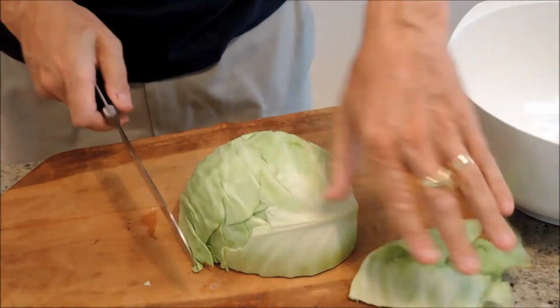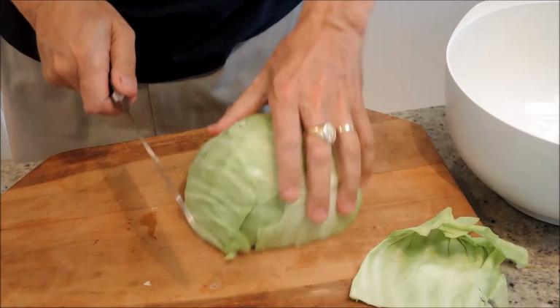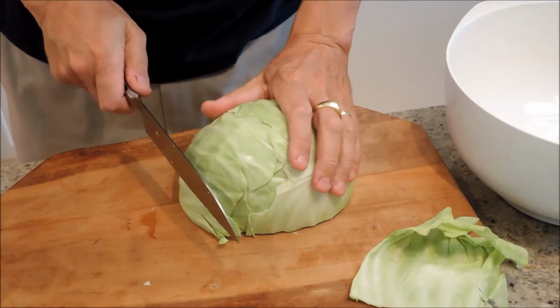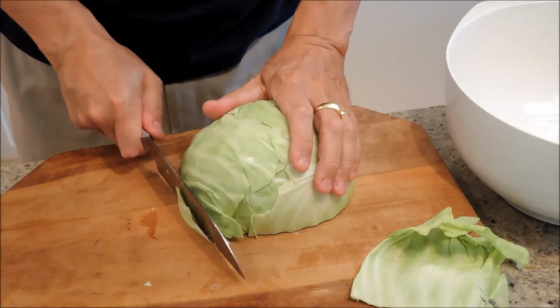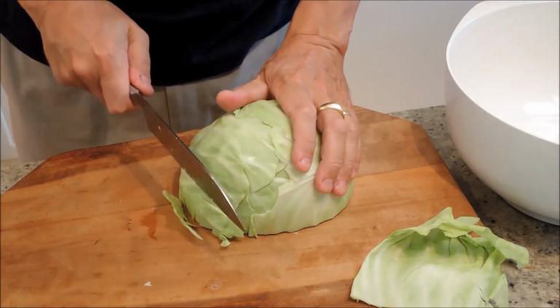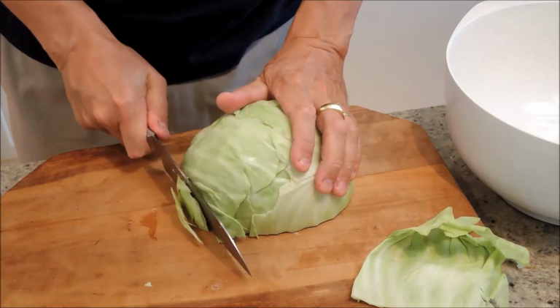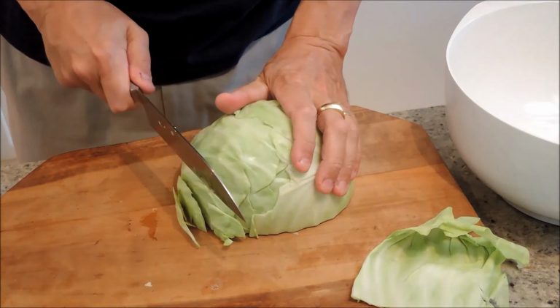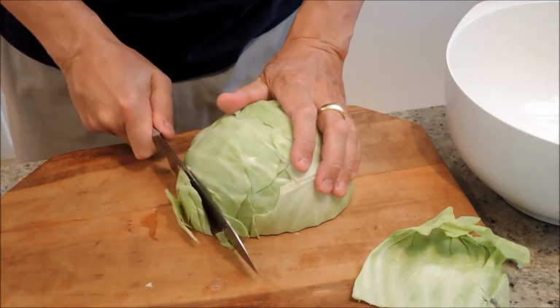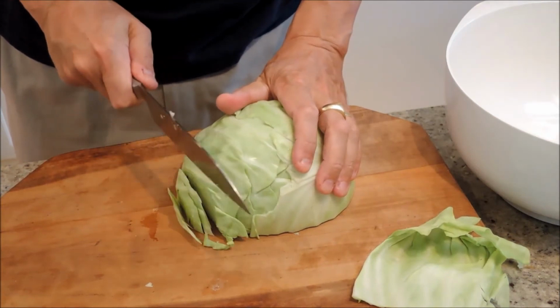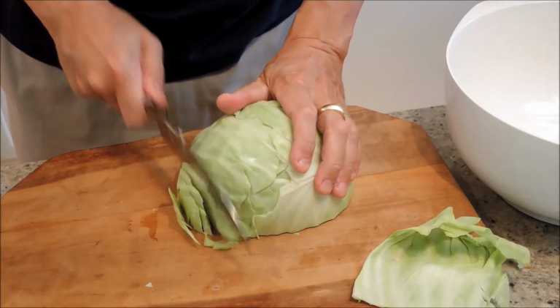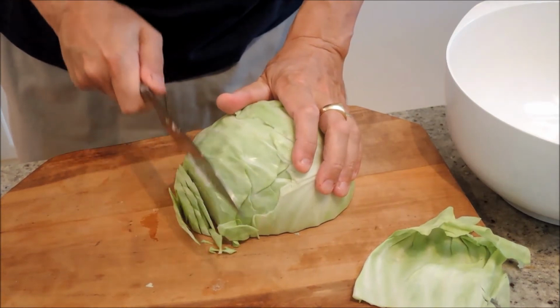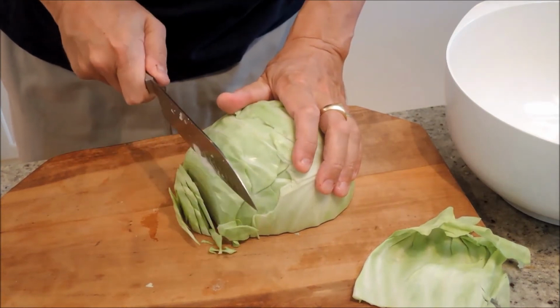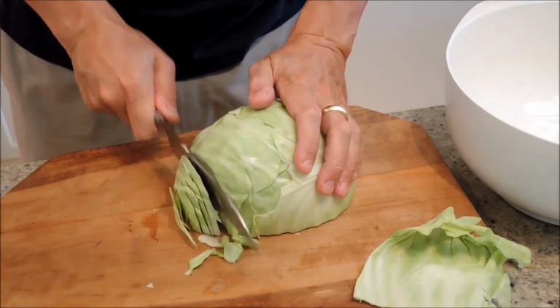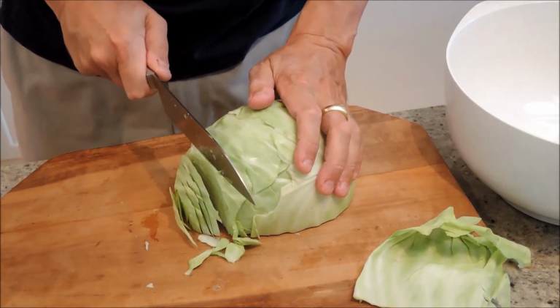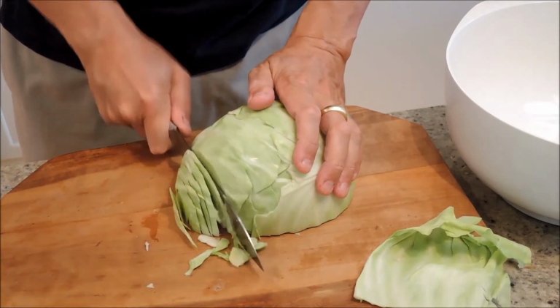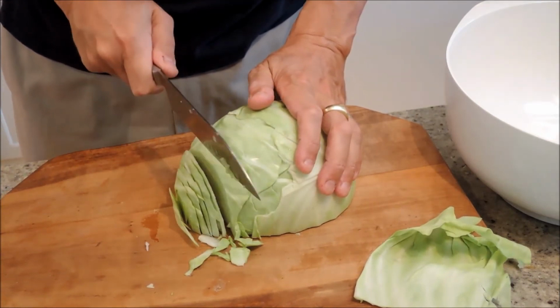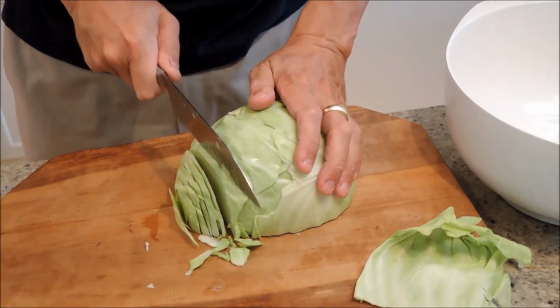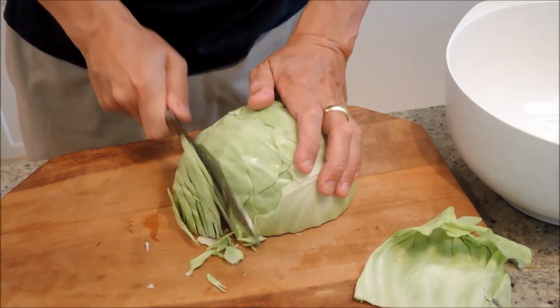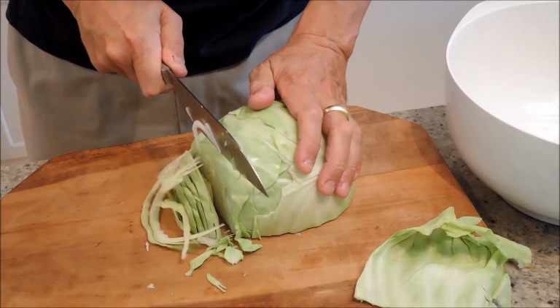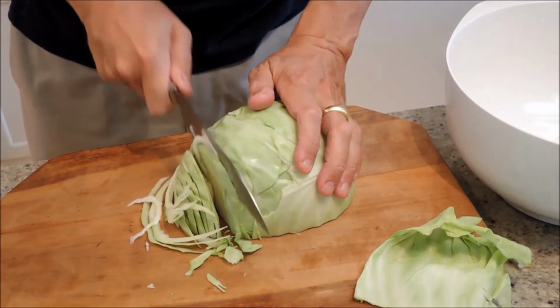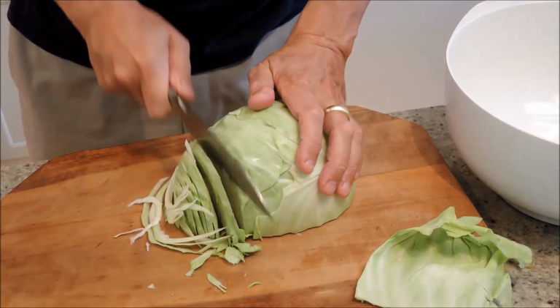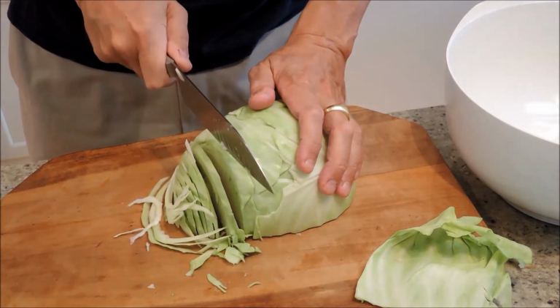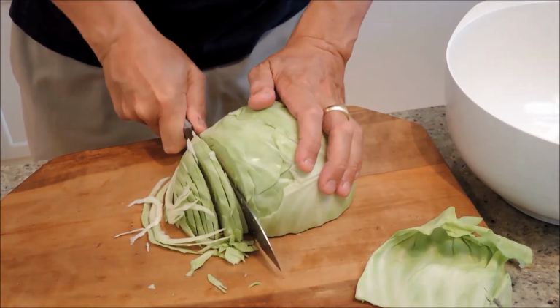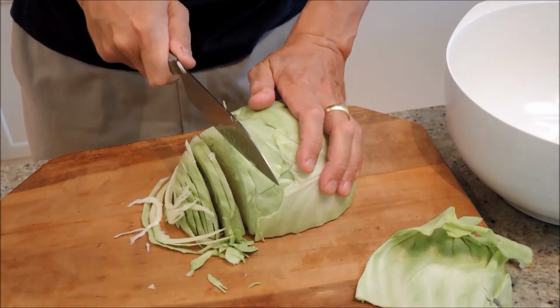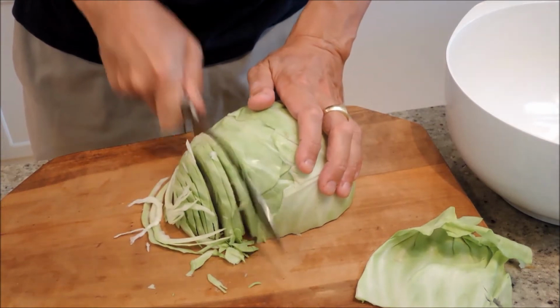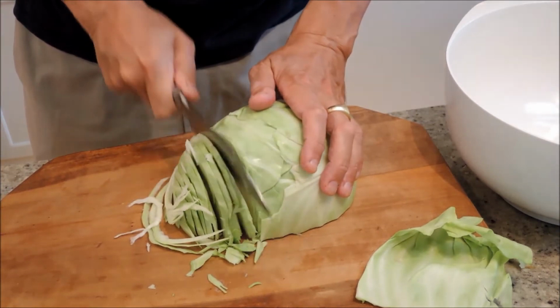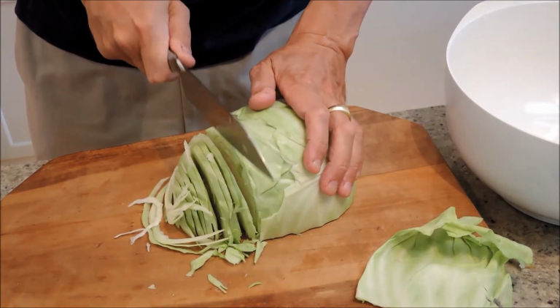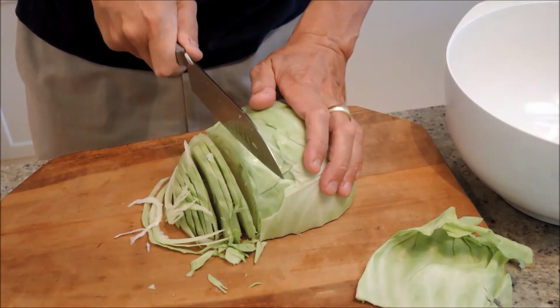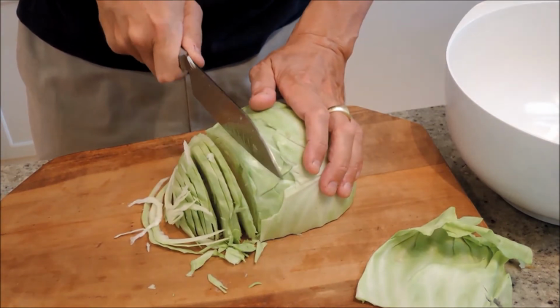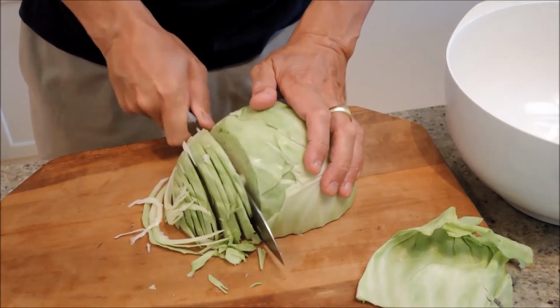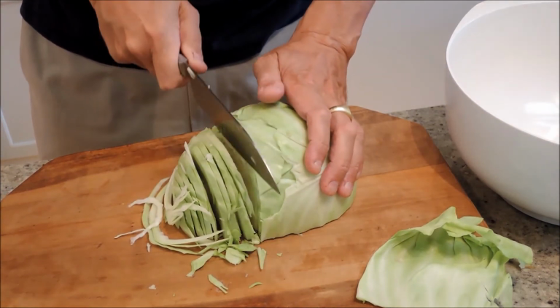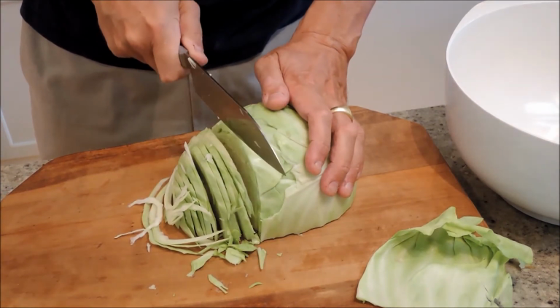We're just going to do this. However thick you want it, you can do that. If you want it a little bit more chunky, you can make the slices a little bit thicker than this.